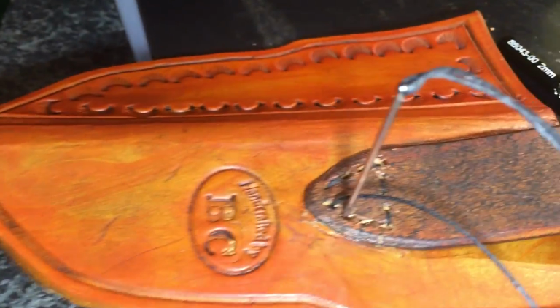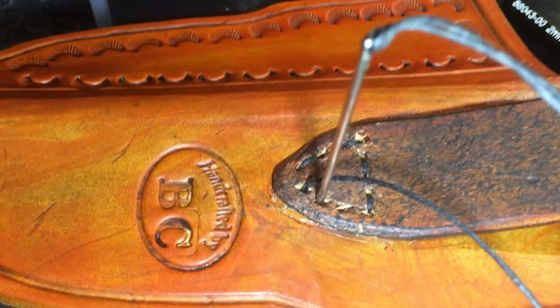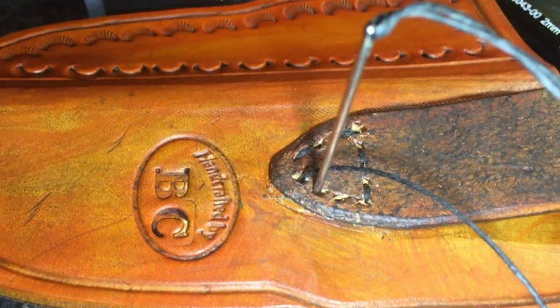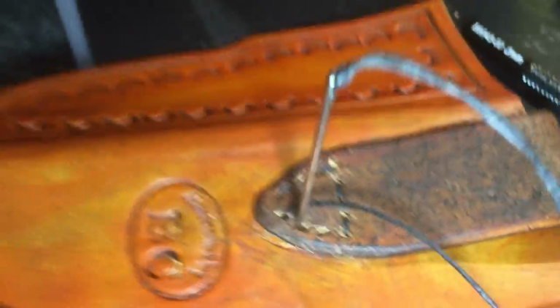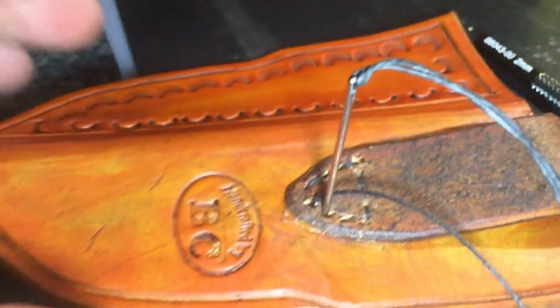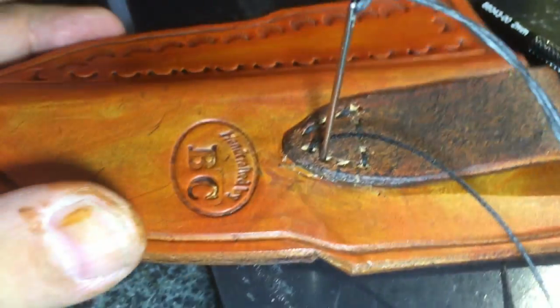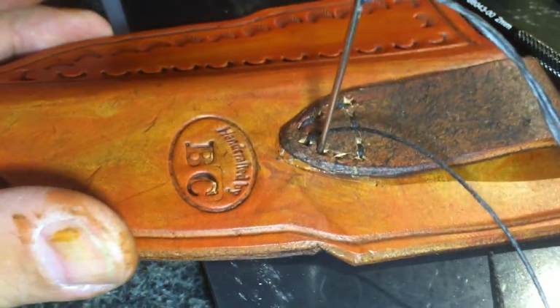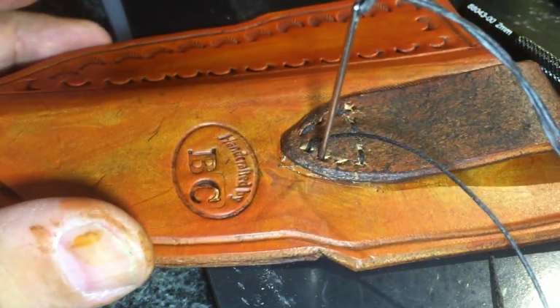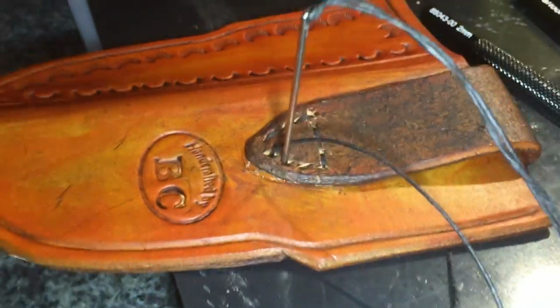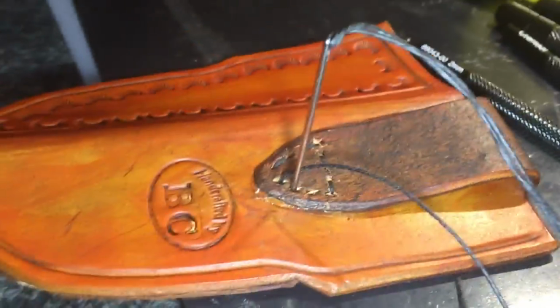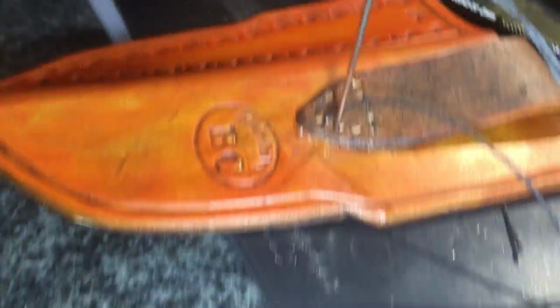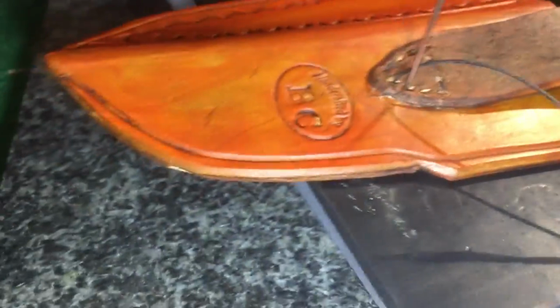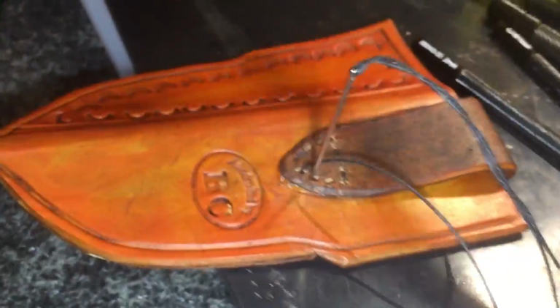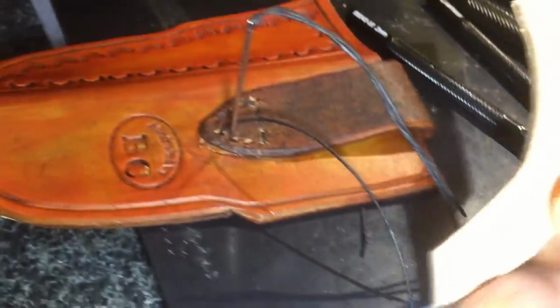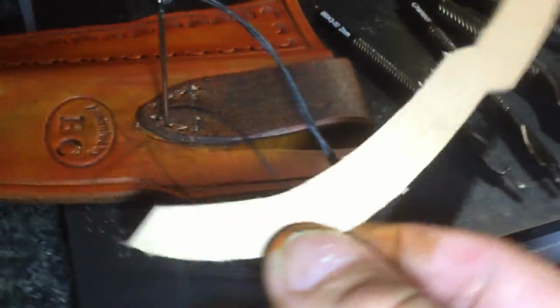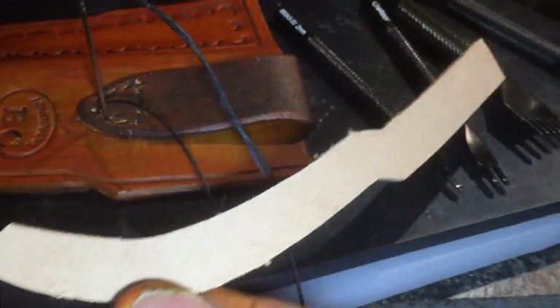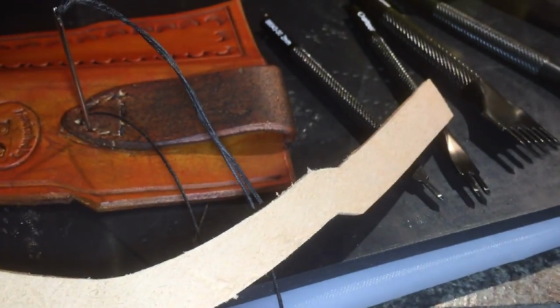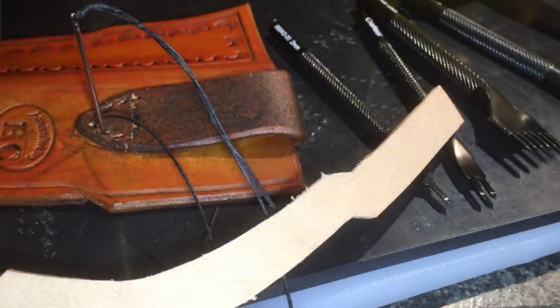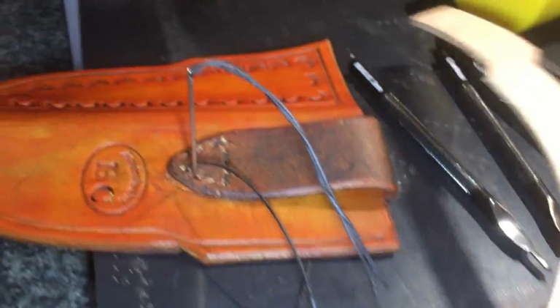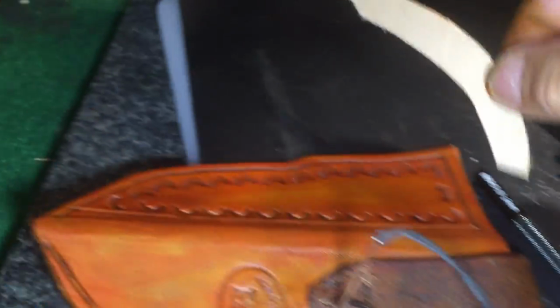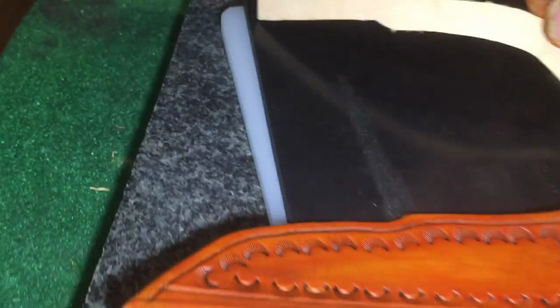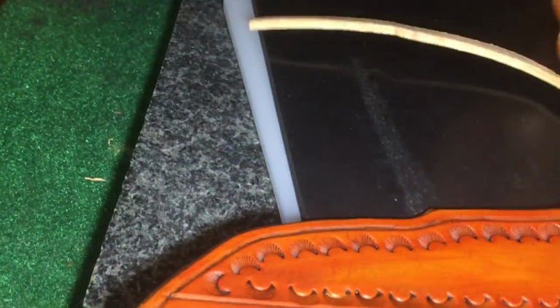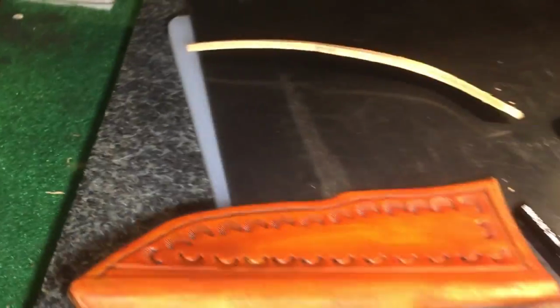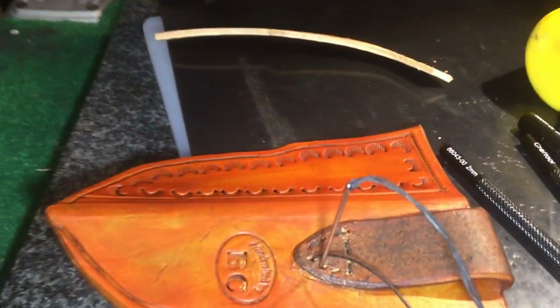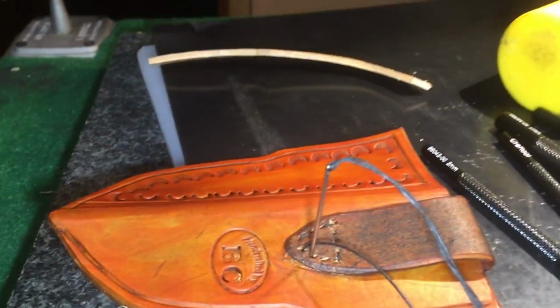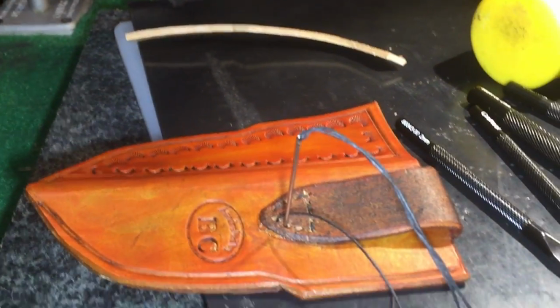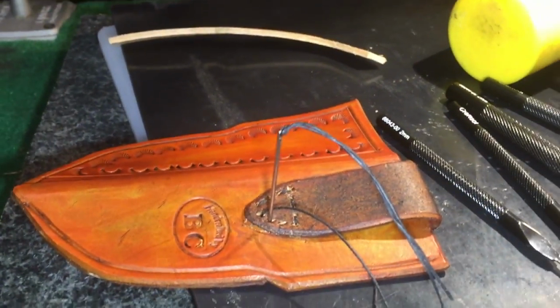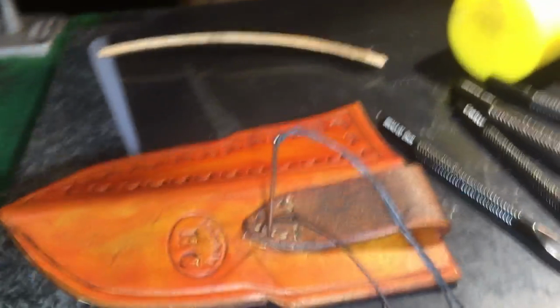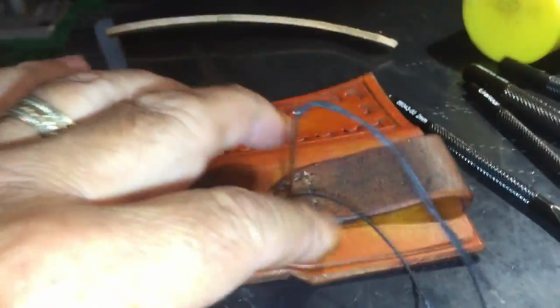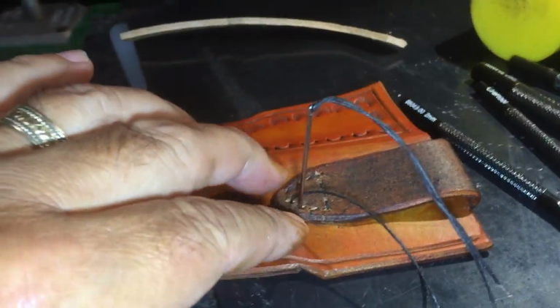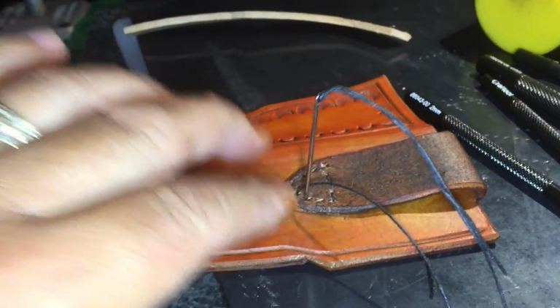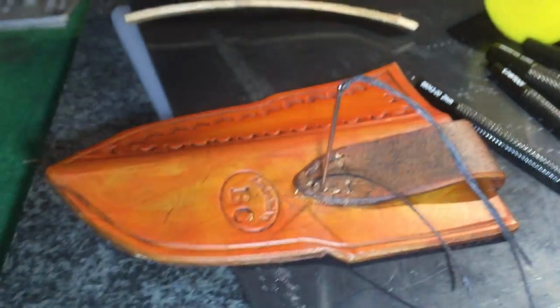Alright, I've got to finish sewing up this and then I'm going to close this up, put the webbing in there, and sew that. I'll get this sewed up and show it to you.